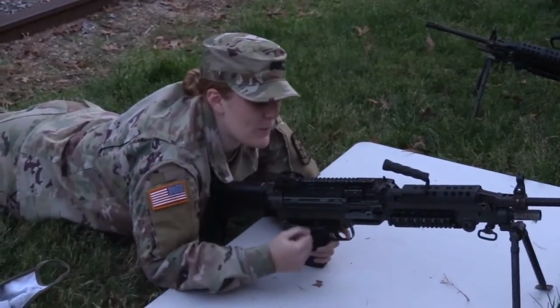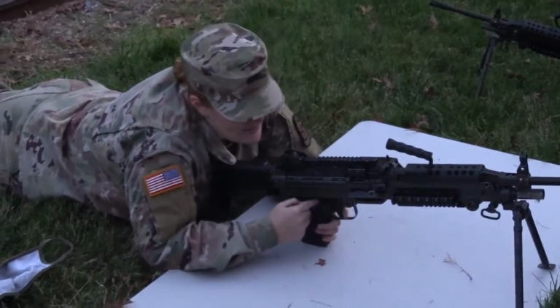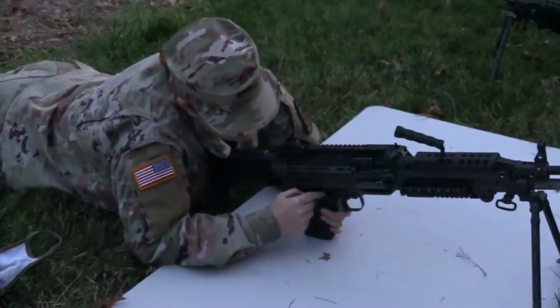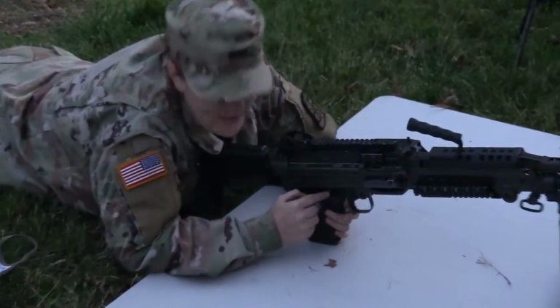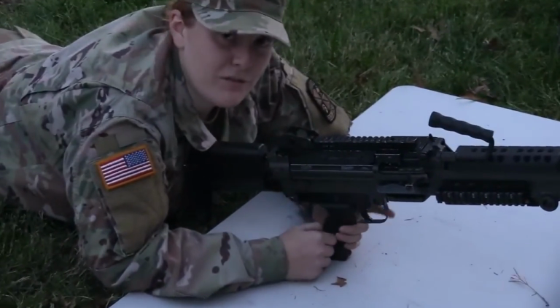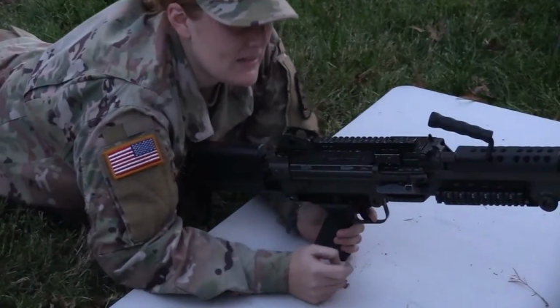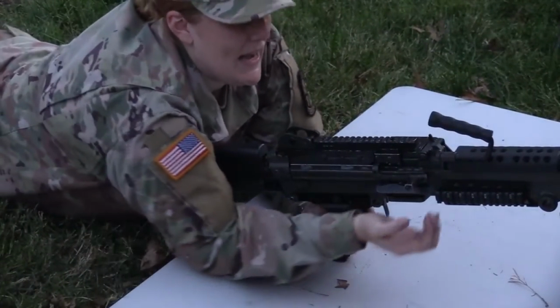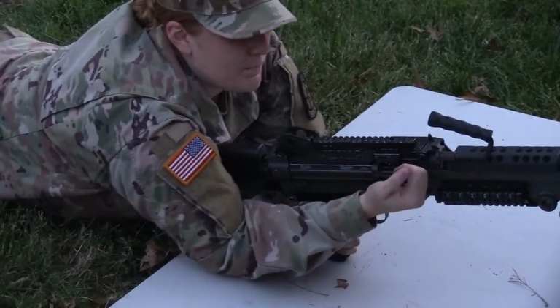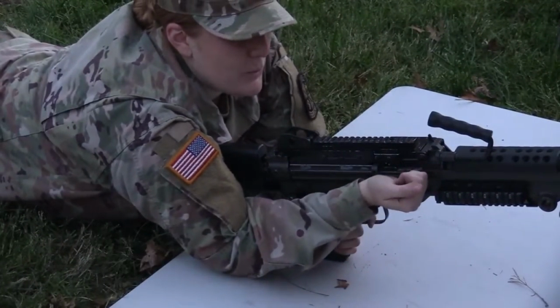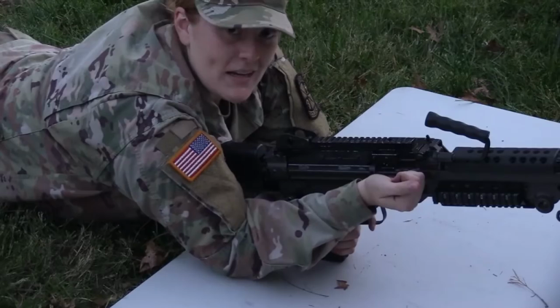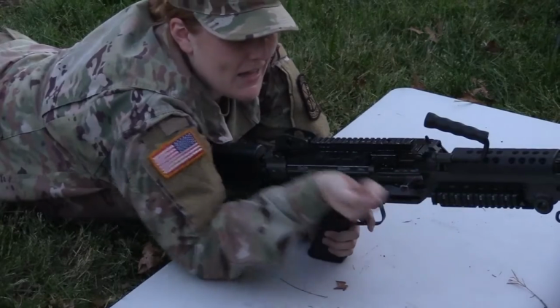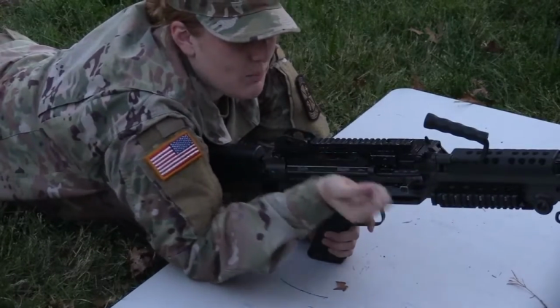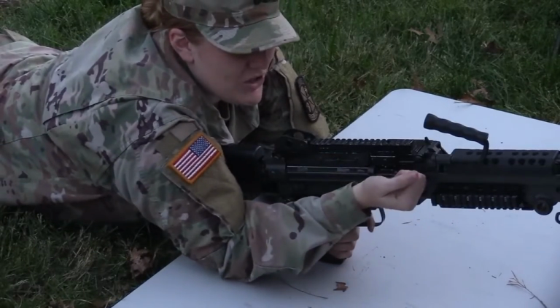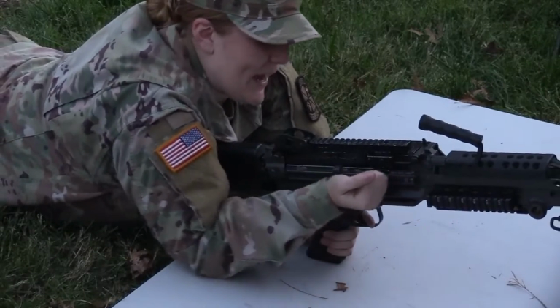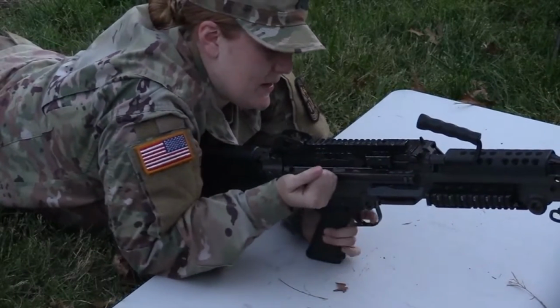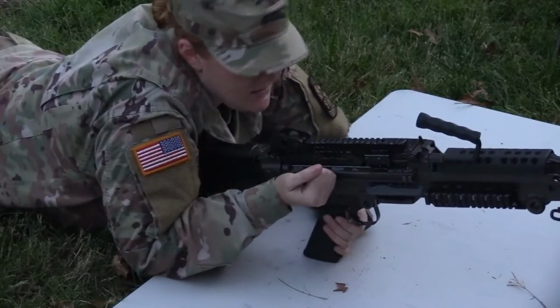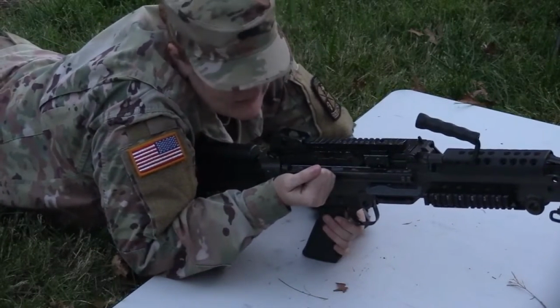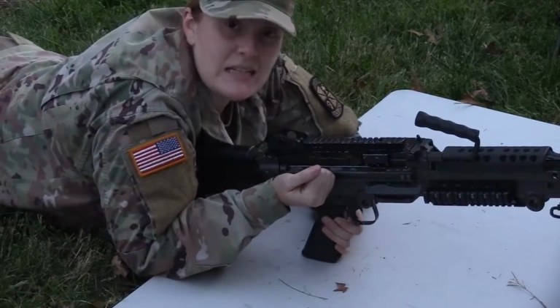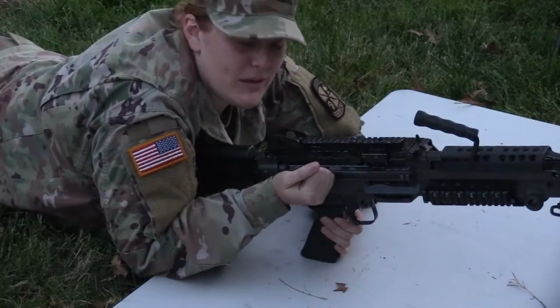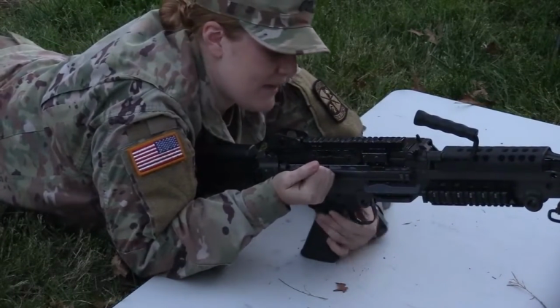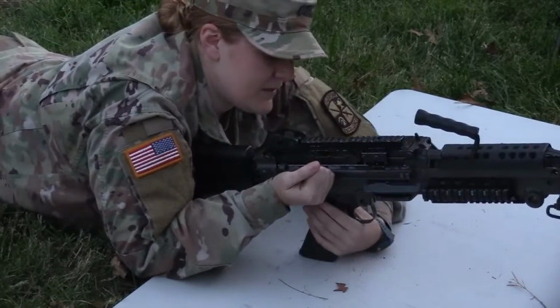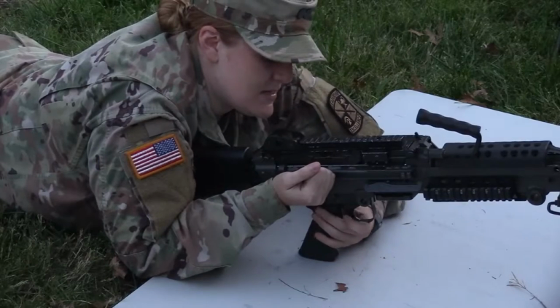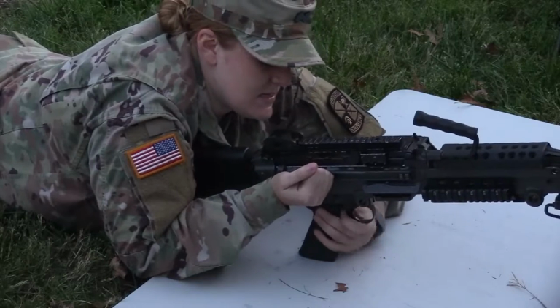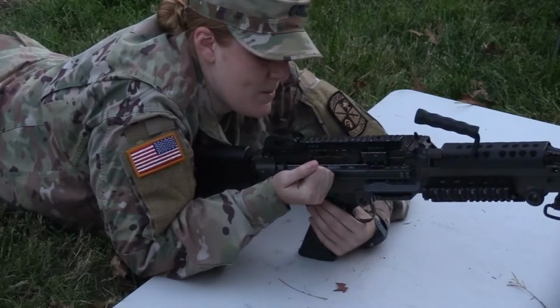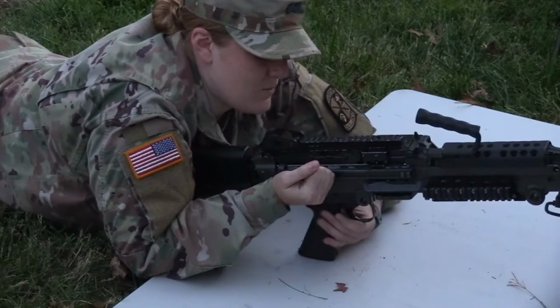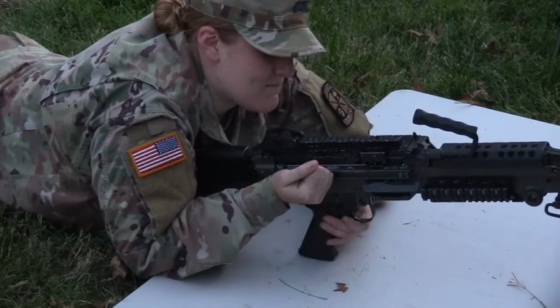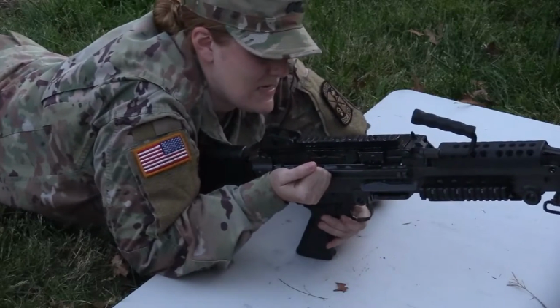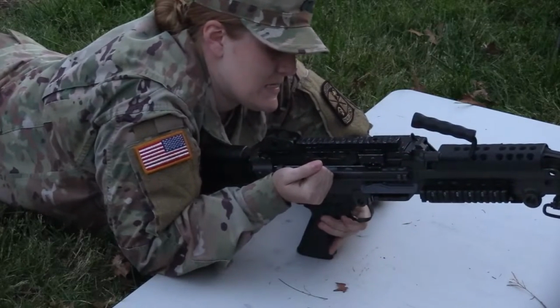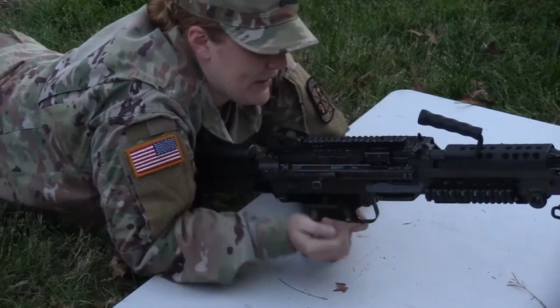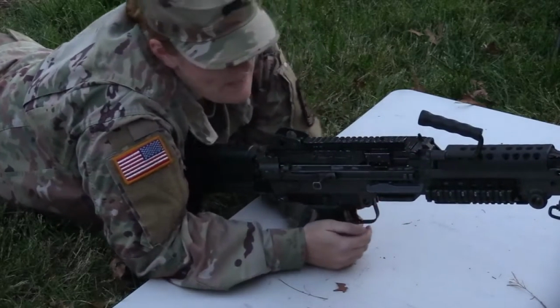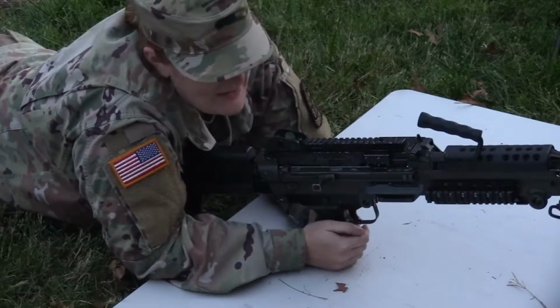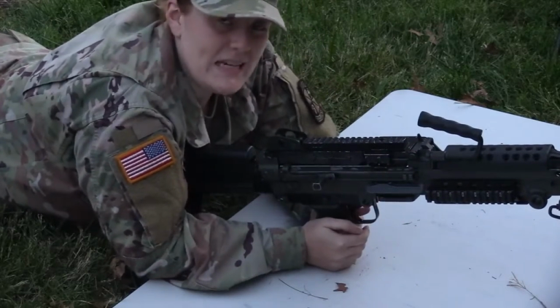The only way to put it in safe — right now it's on fire — we're going to pull the charging handle back and click to put it in safe. Now we're in safe.